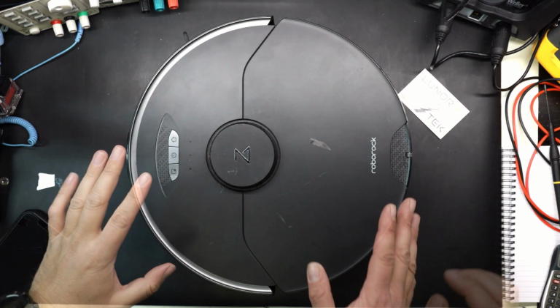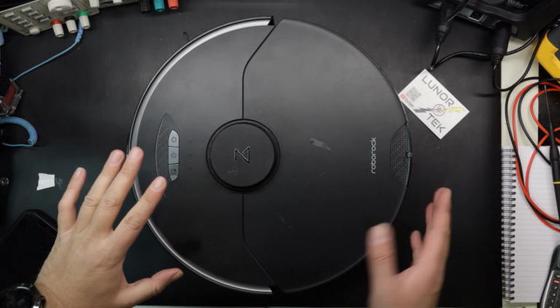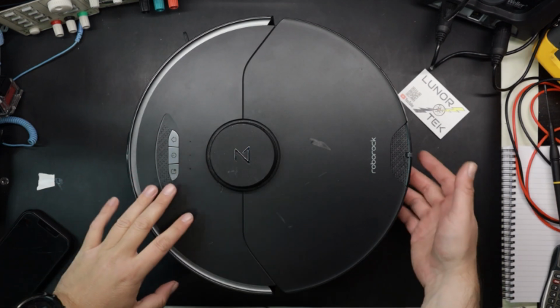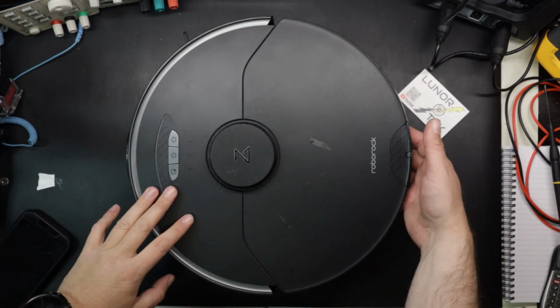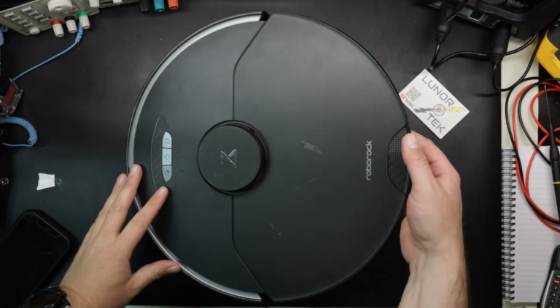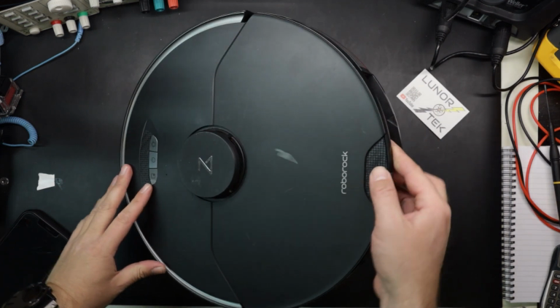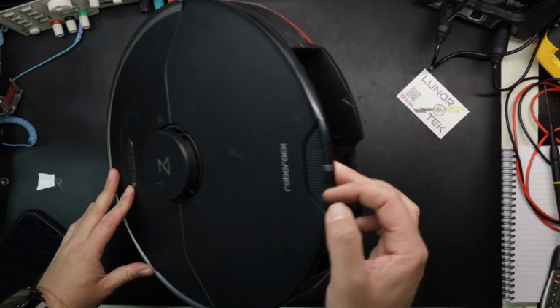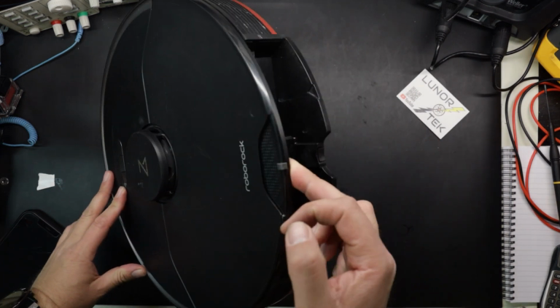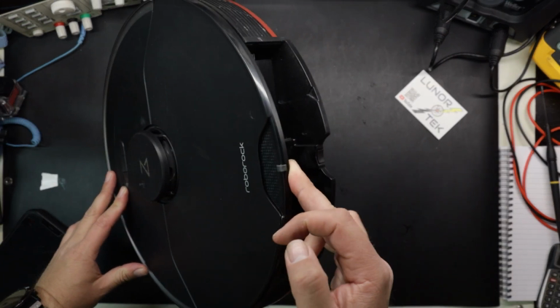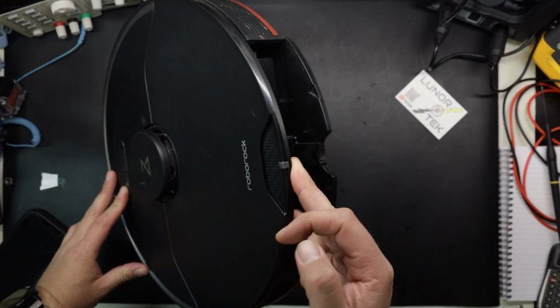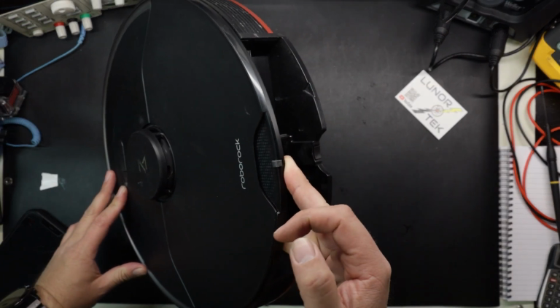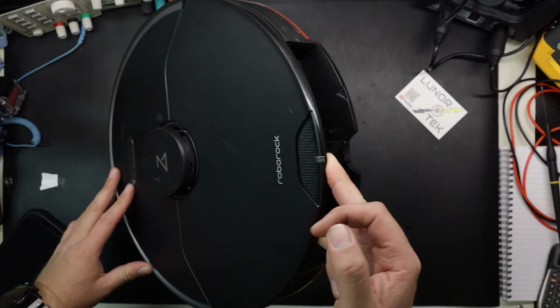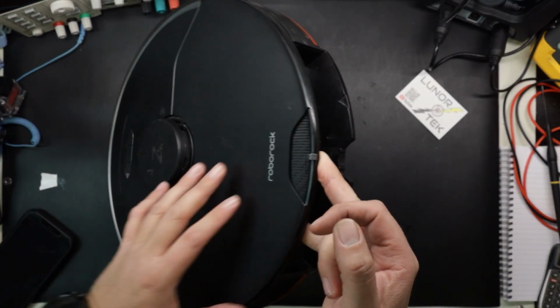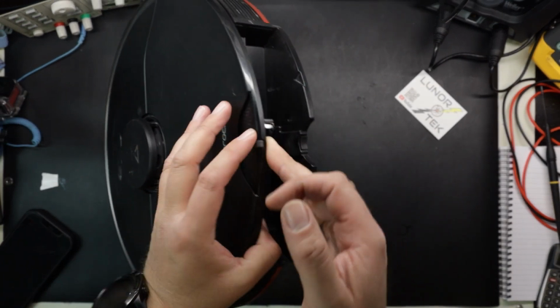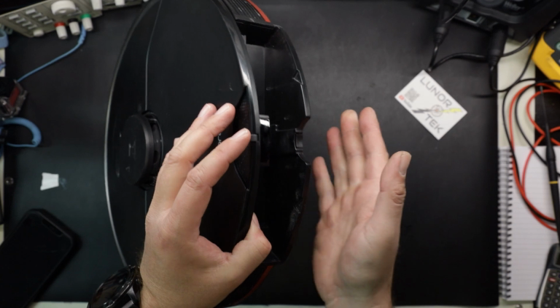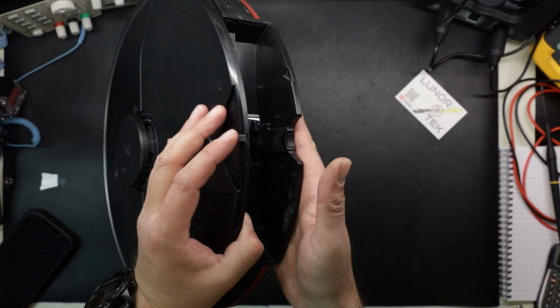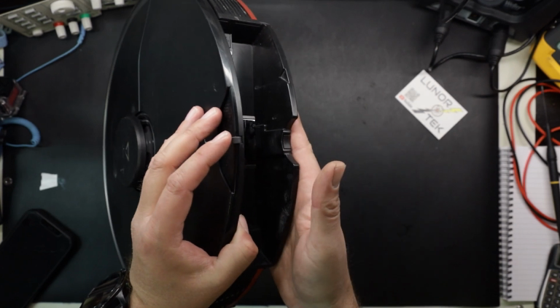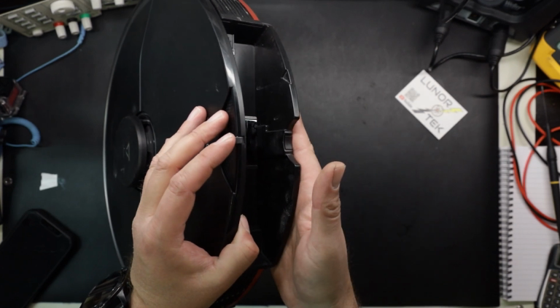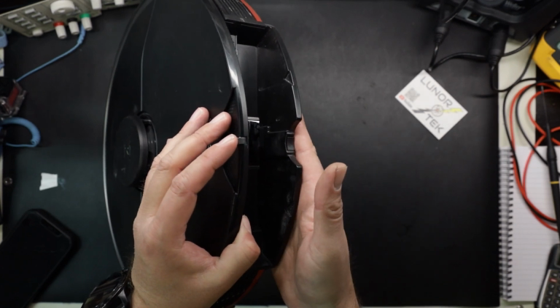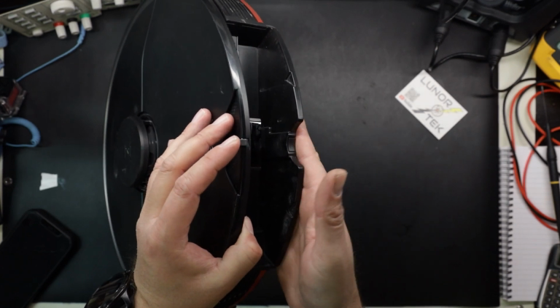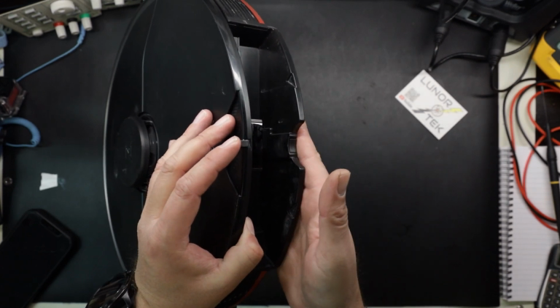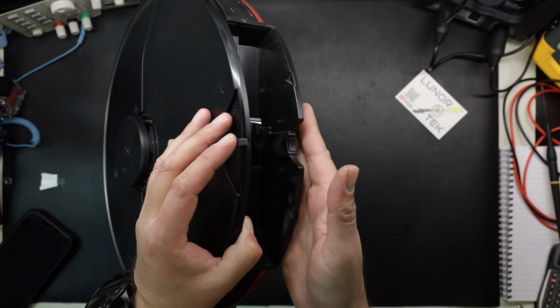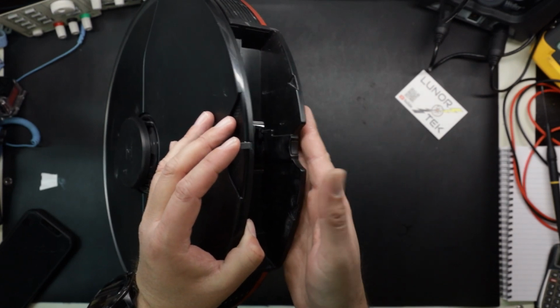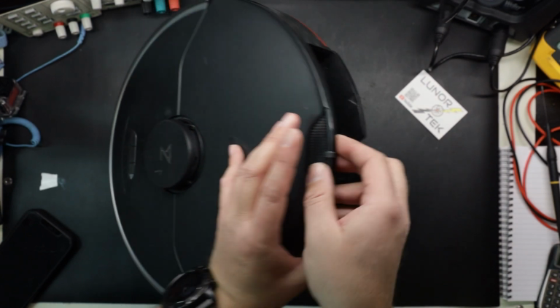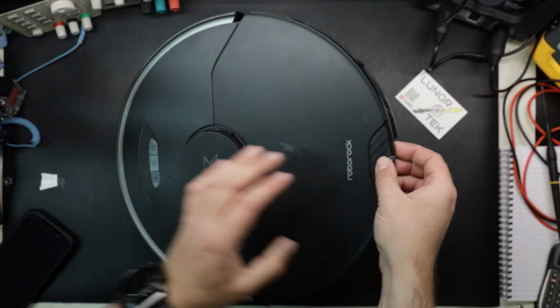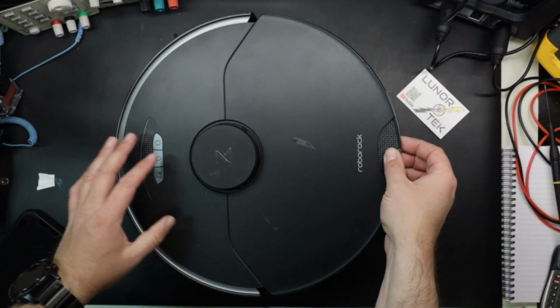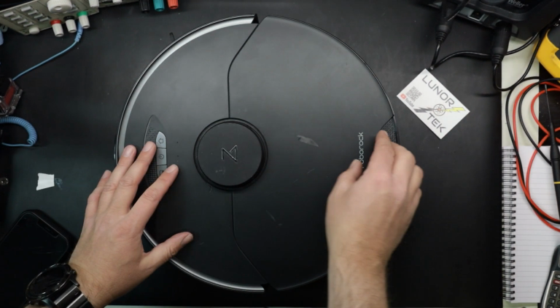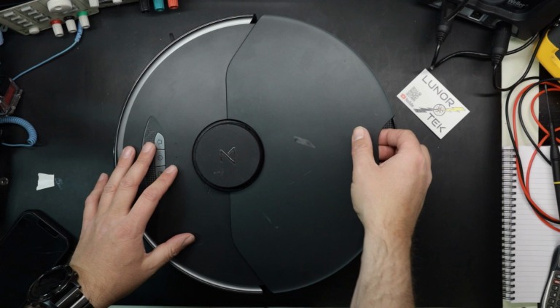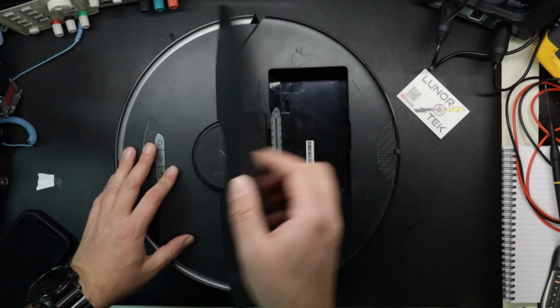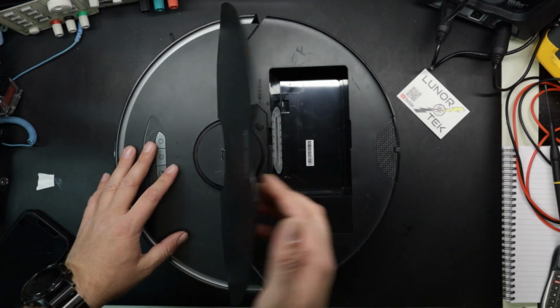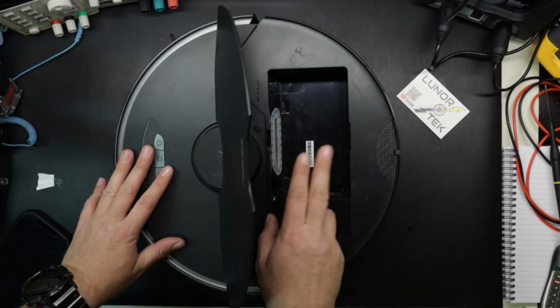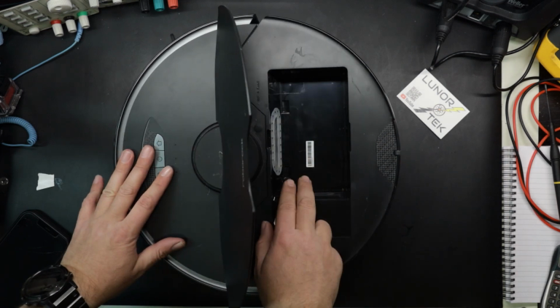So I've already taken out the water tank, taken off the mopping plate, and I've taken out the dustbin.